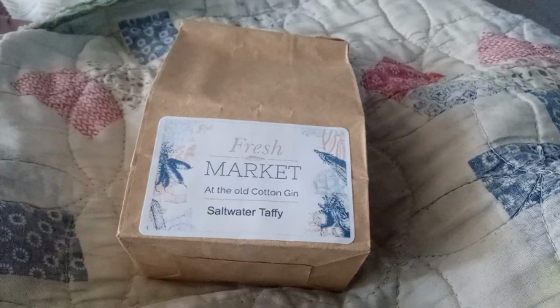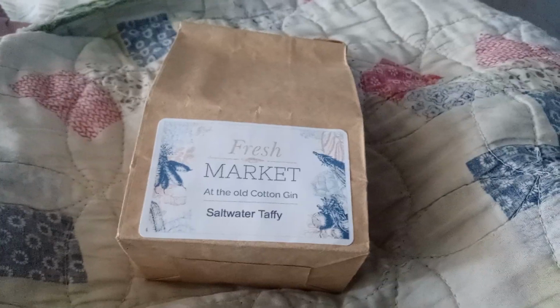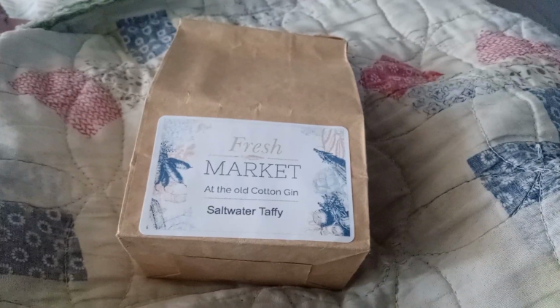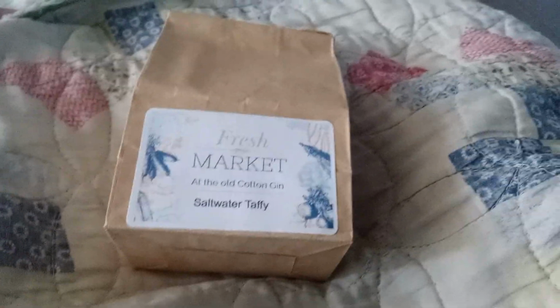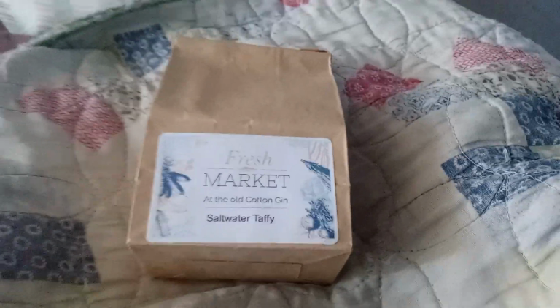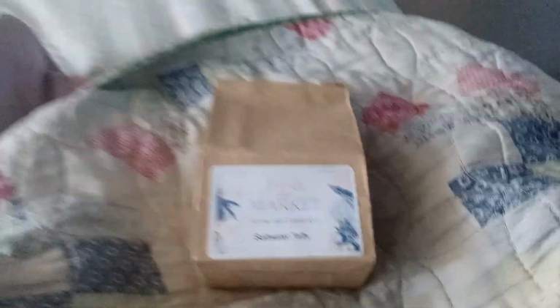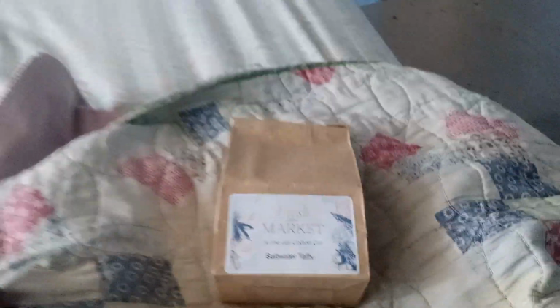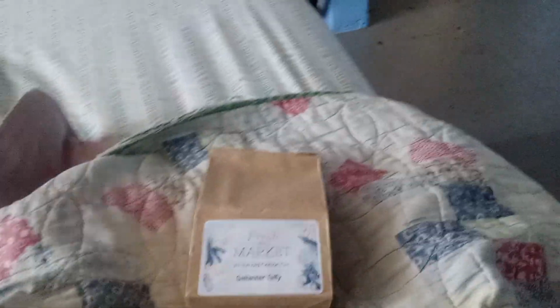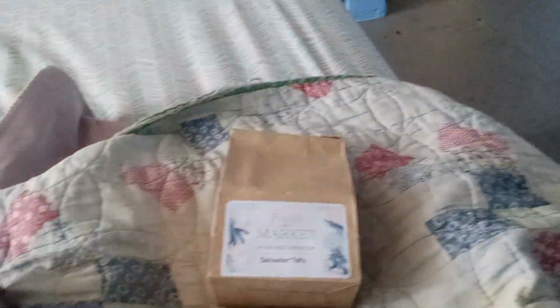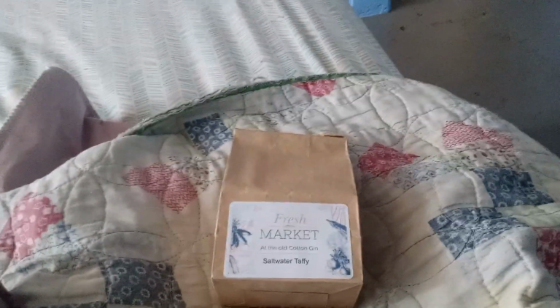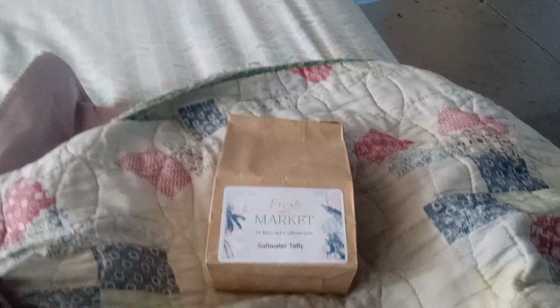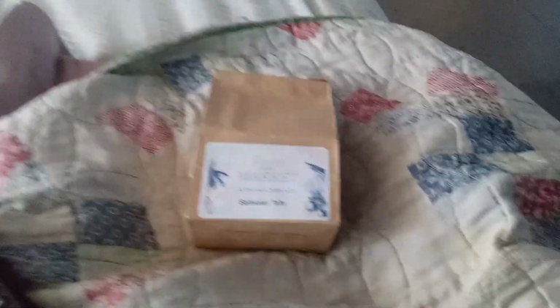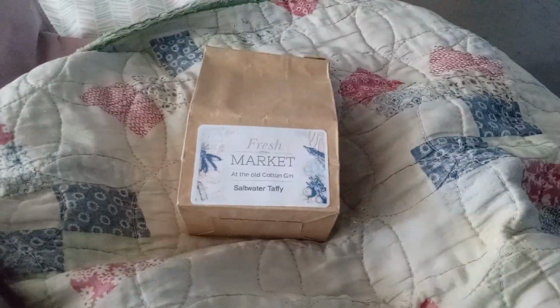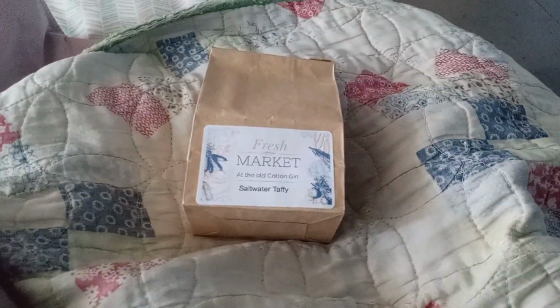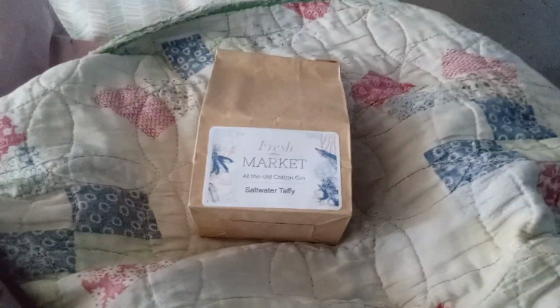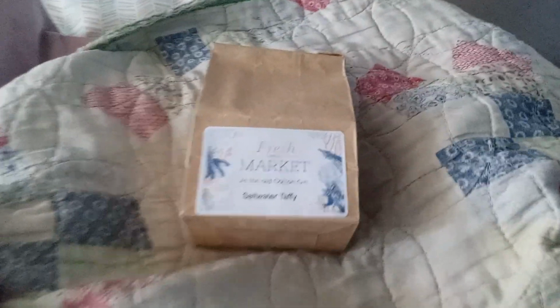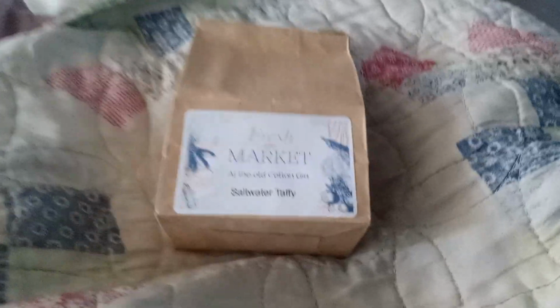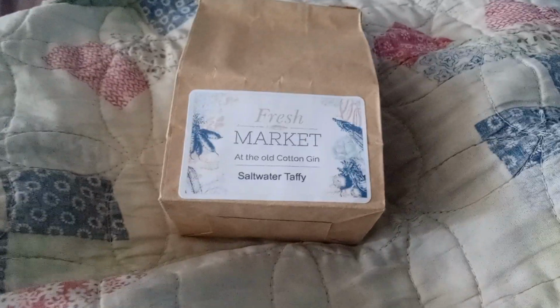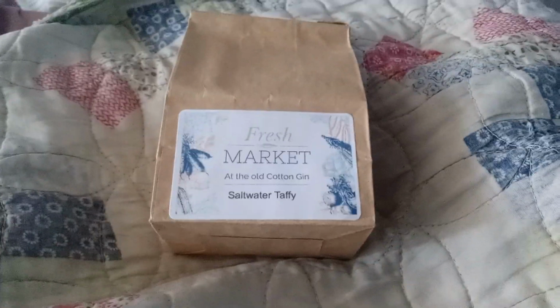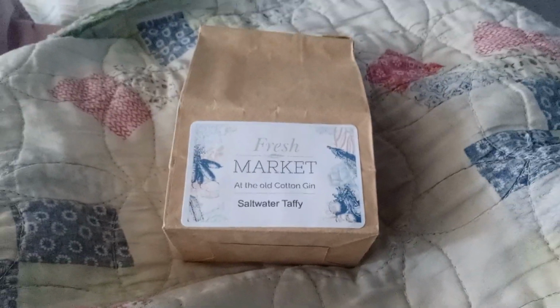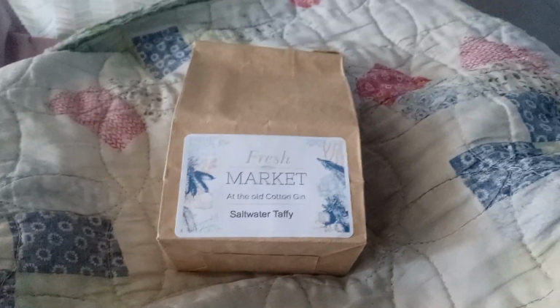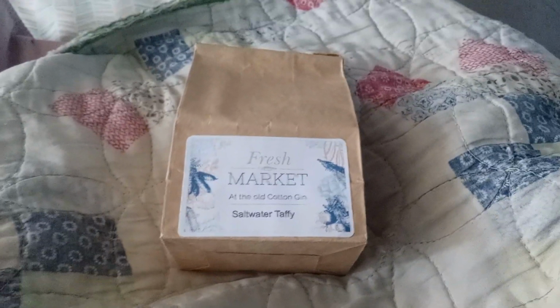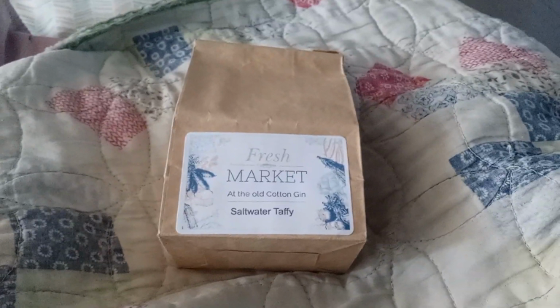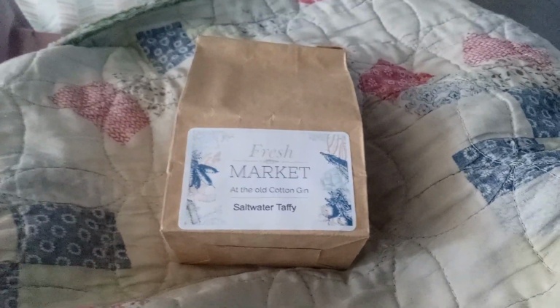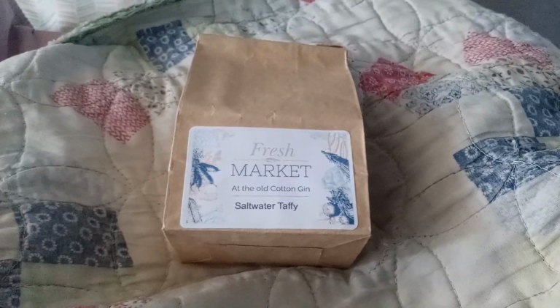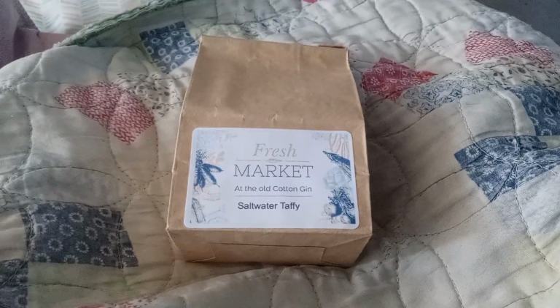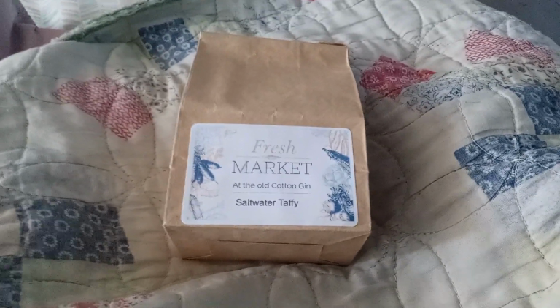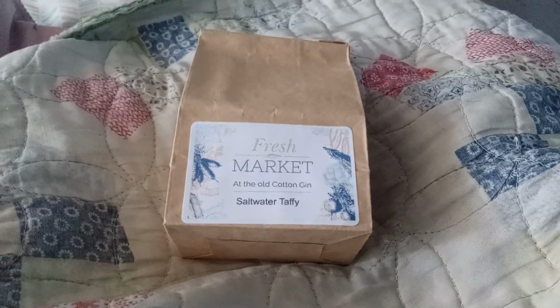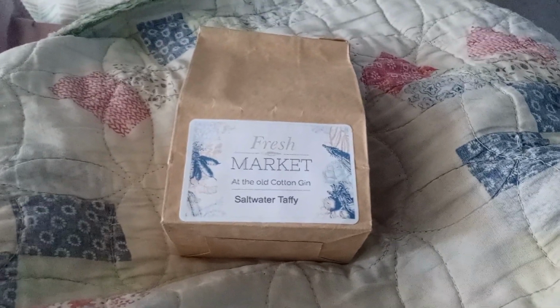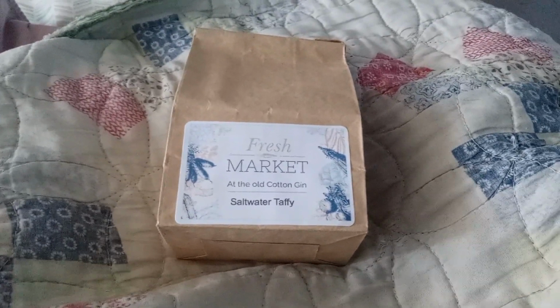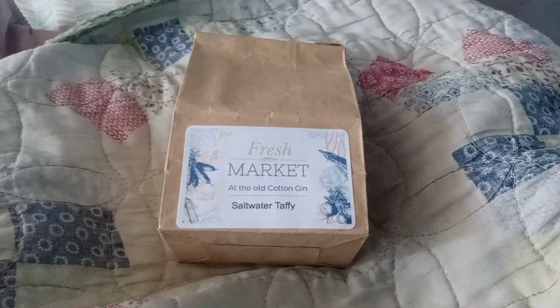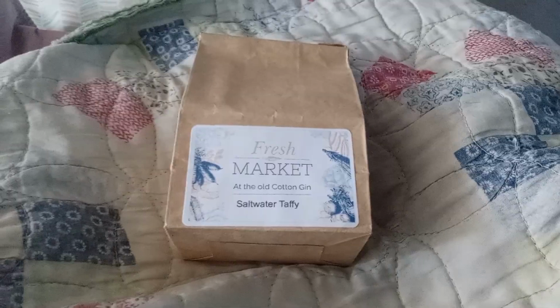Hey everyone, this is Elsa Saw coming back to you guys again with another food review, and today we're going to be reviewing saltwater taffy candy.